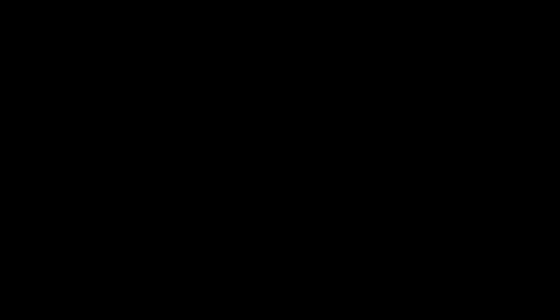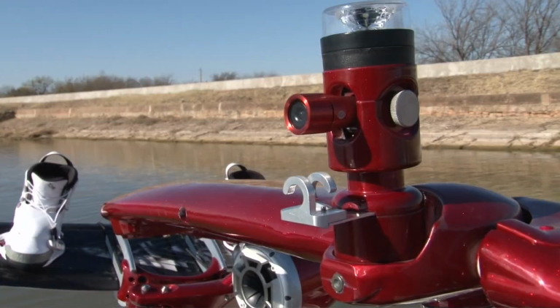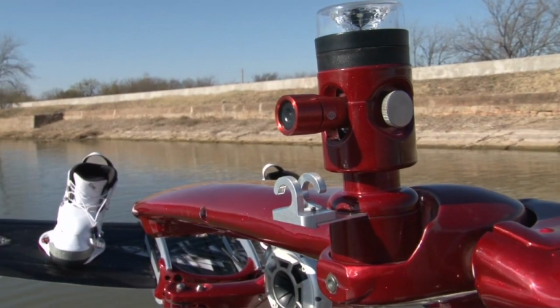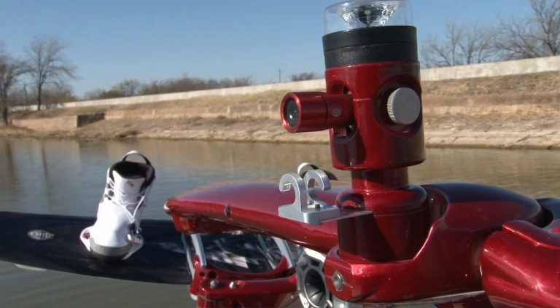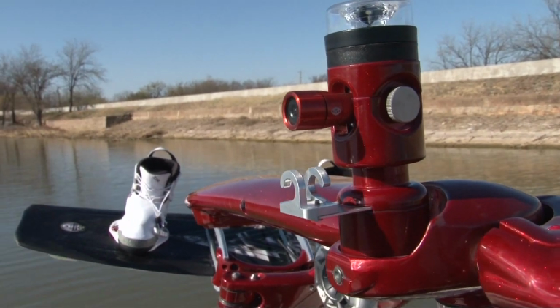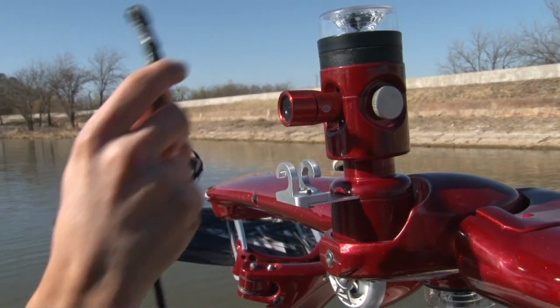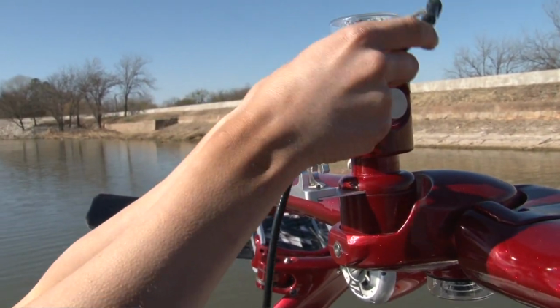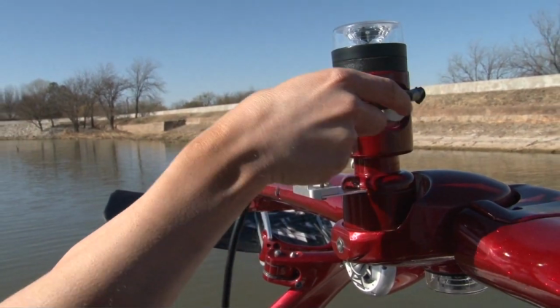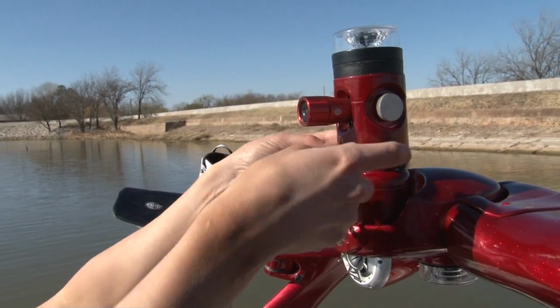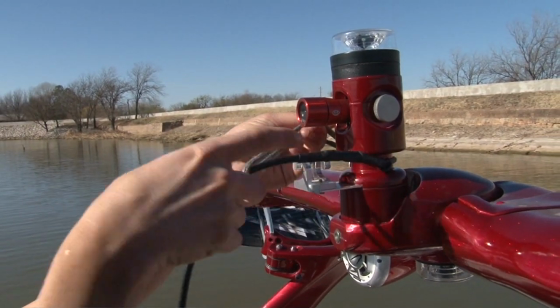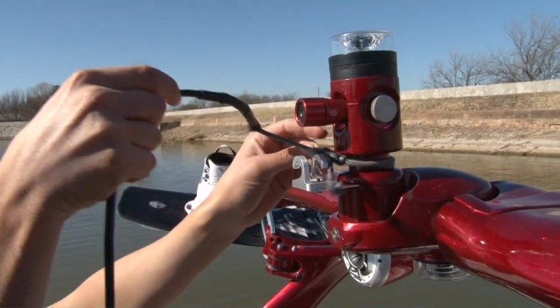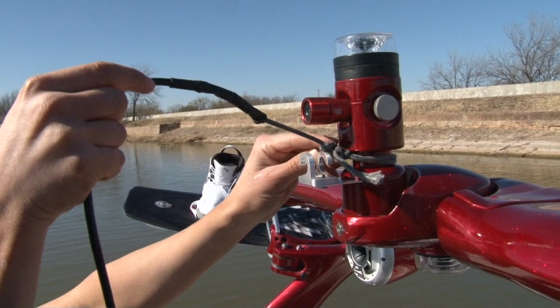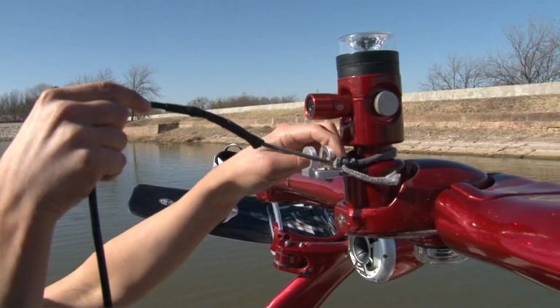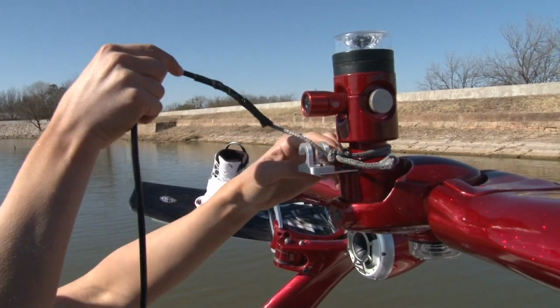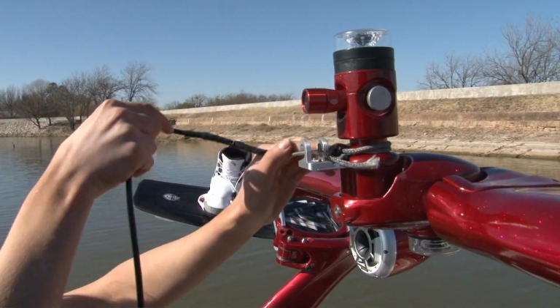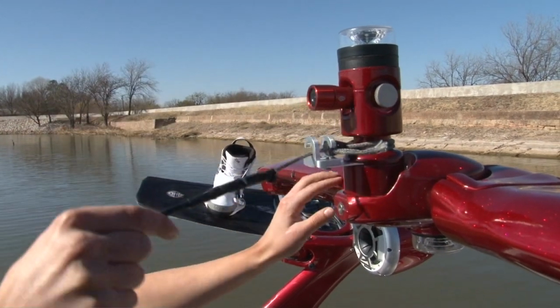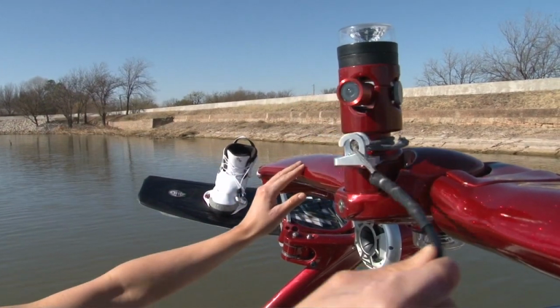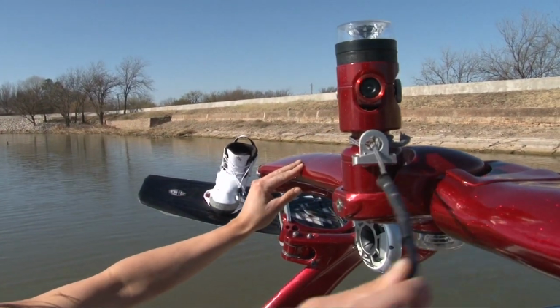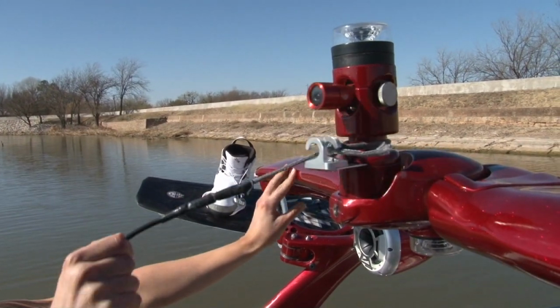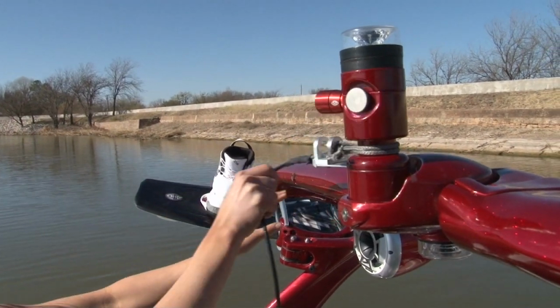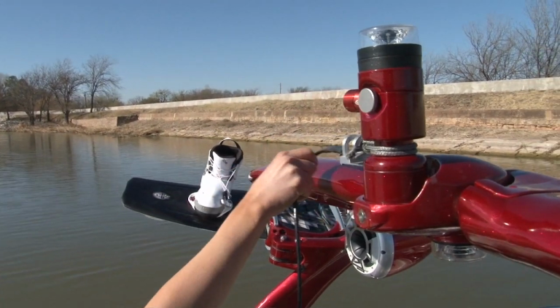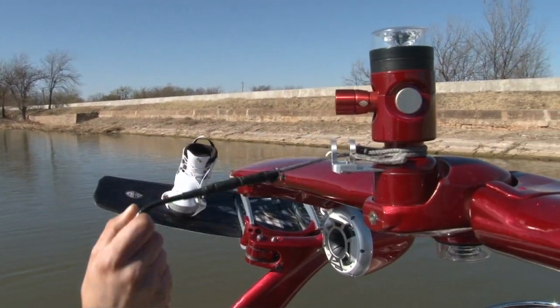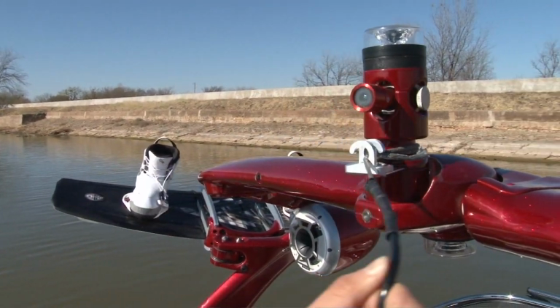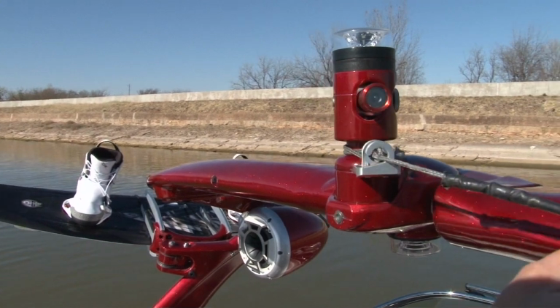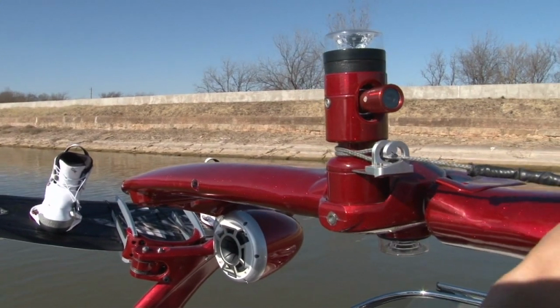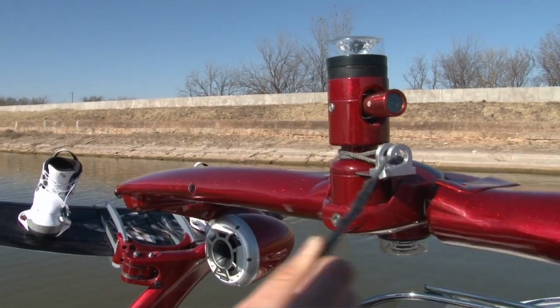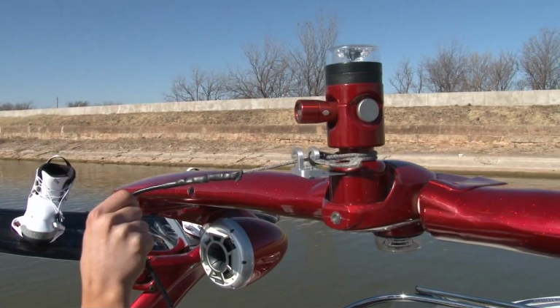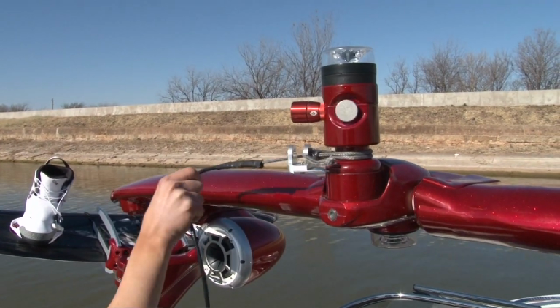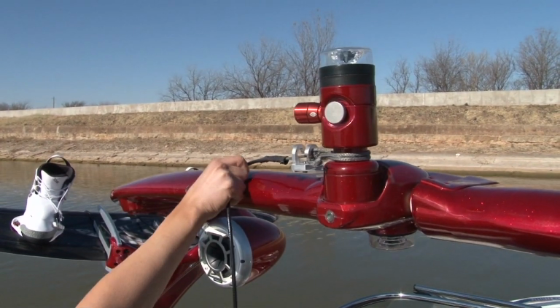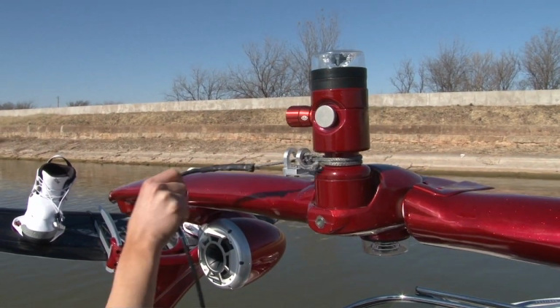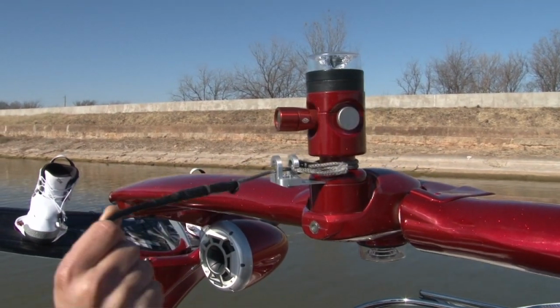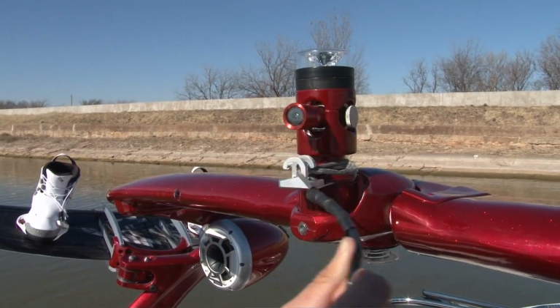Preserve every second of every session with the new TygaVision Digital Tower Camera. Fully integrated into the Alpha-Z's reversible pylon and anchor light, this compact video camera swivels in sync with the tow rope to capture all the action behind the boat.